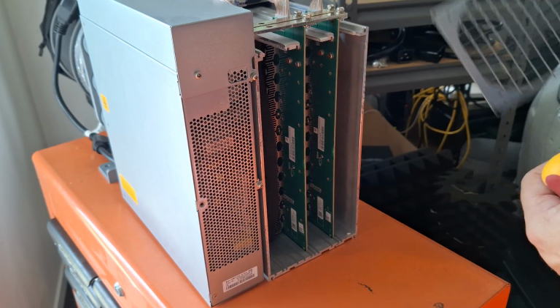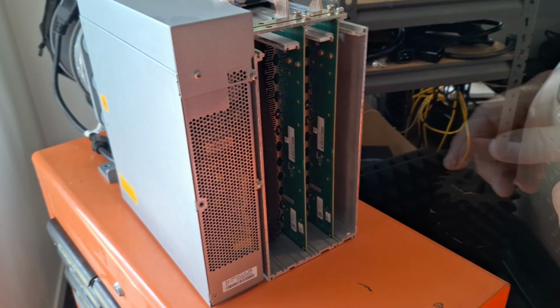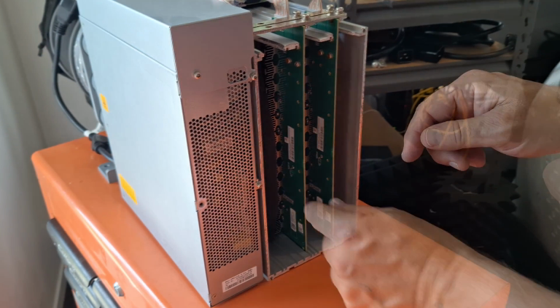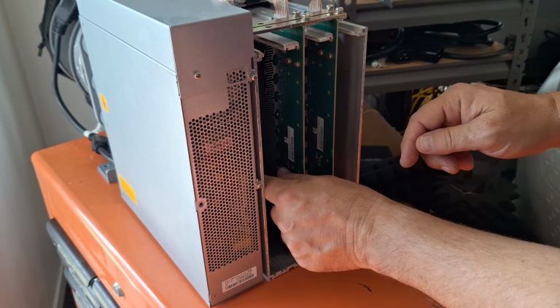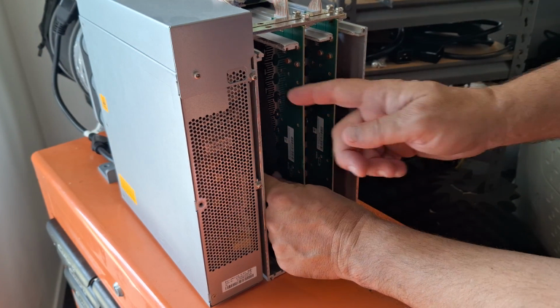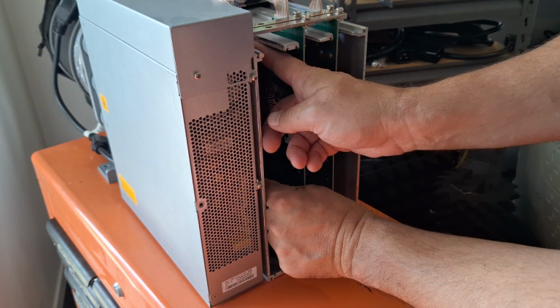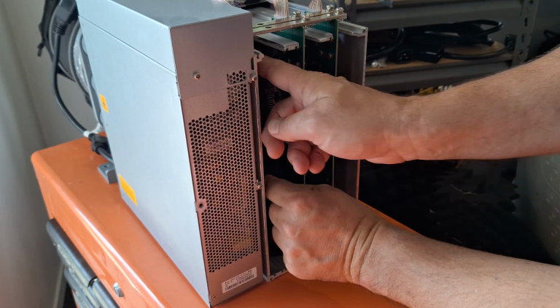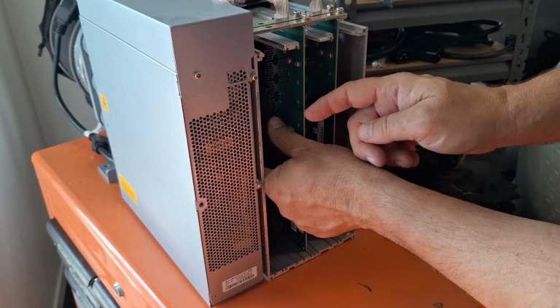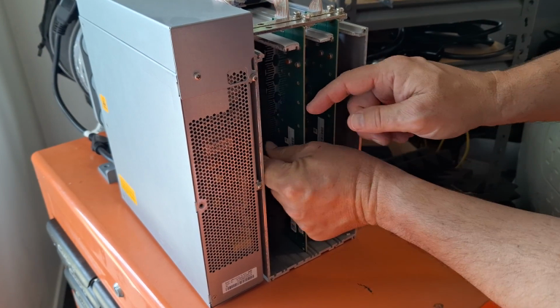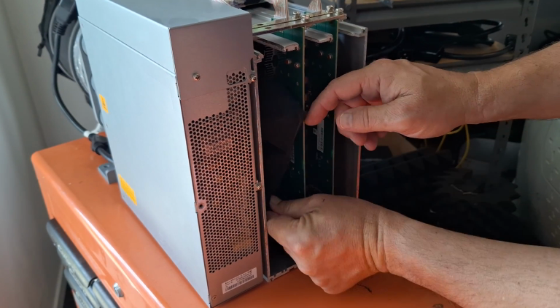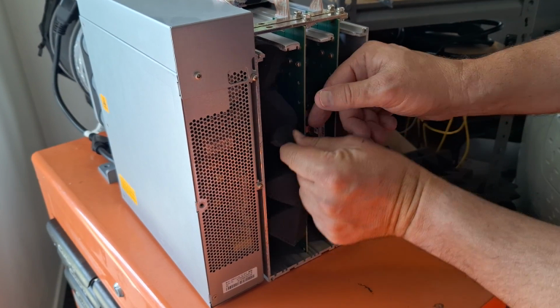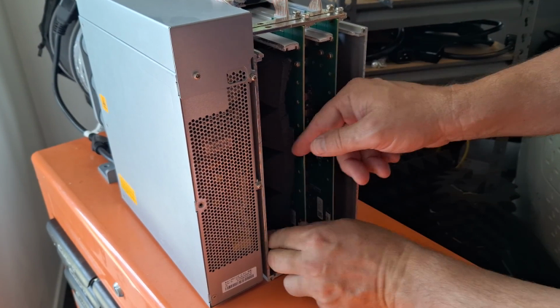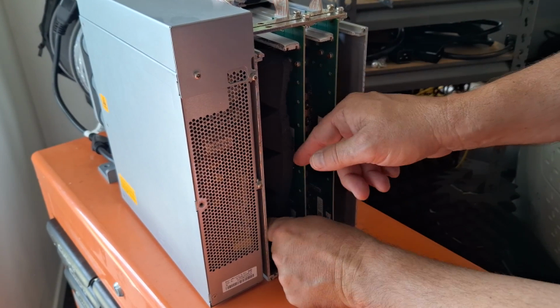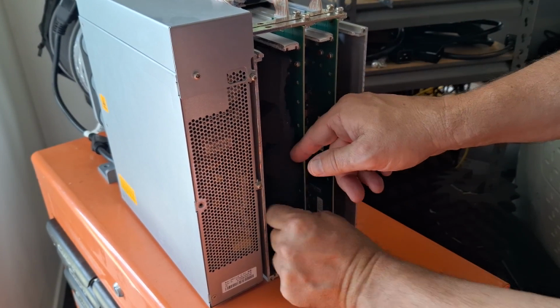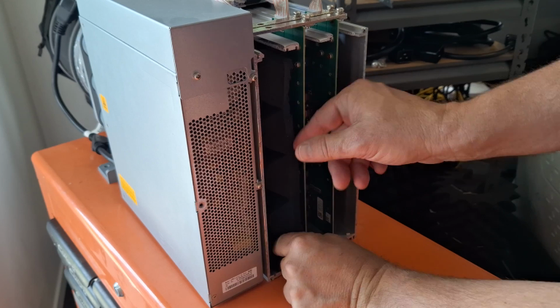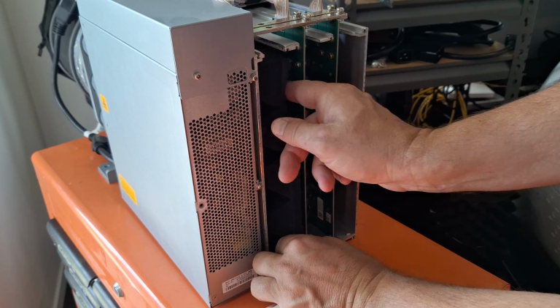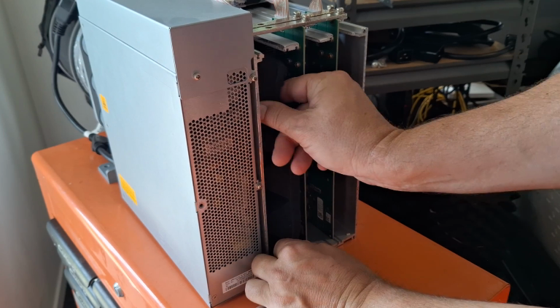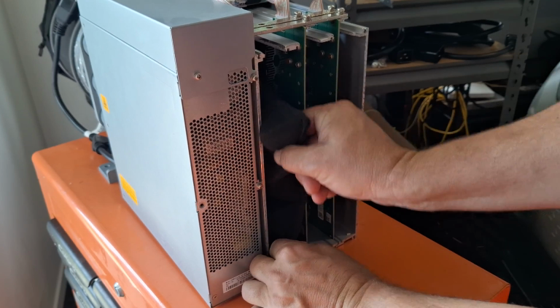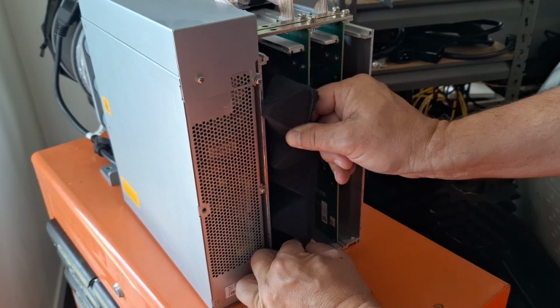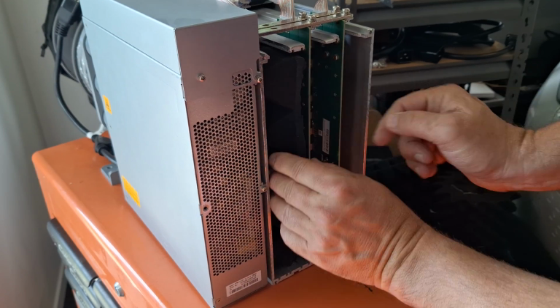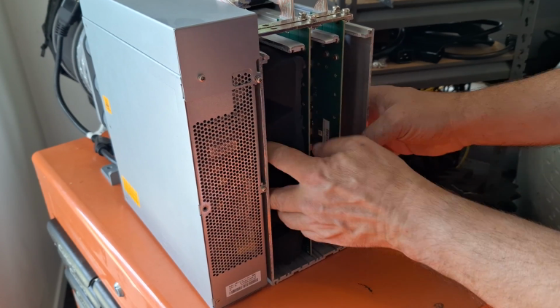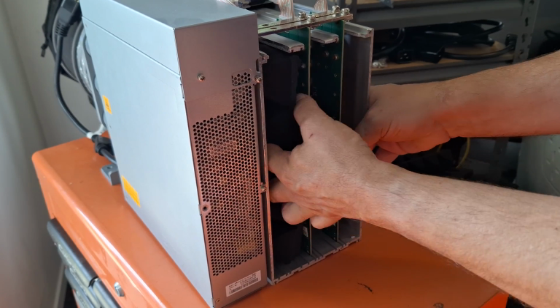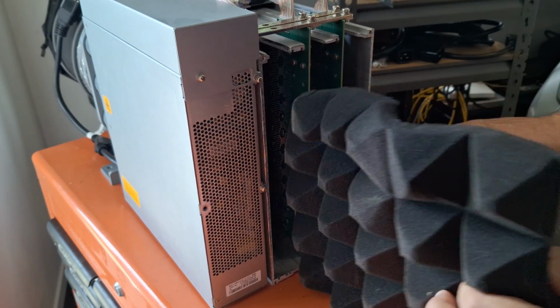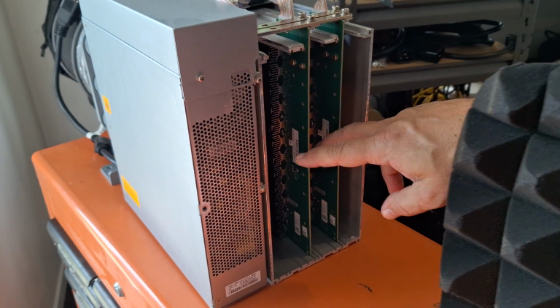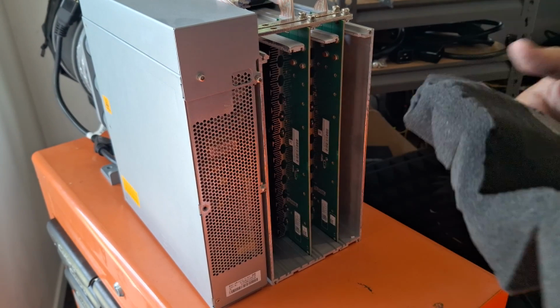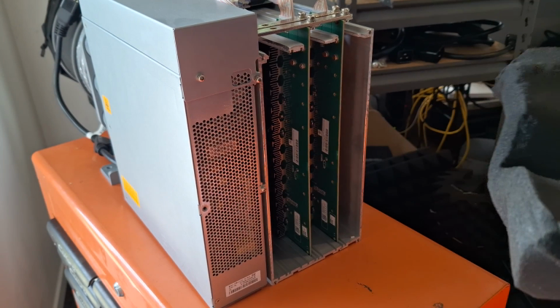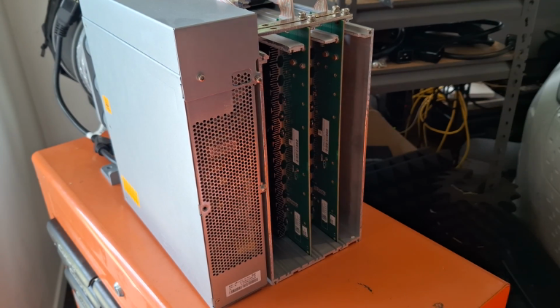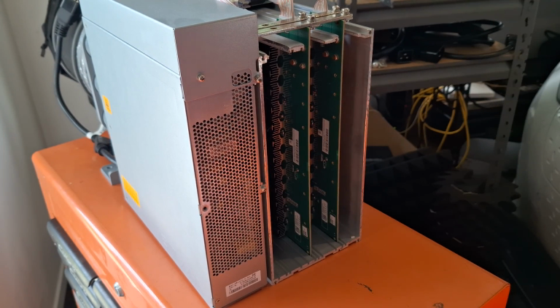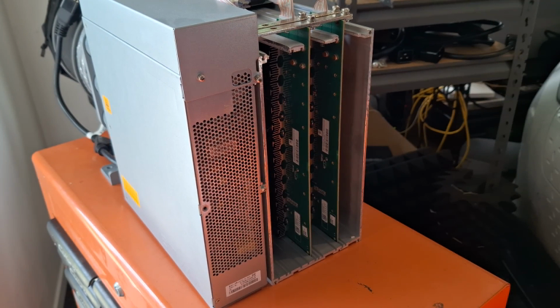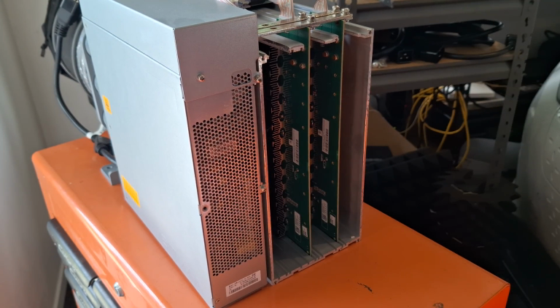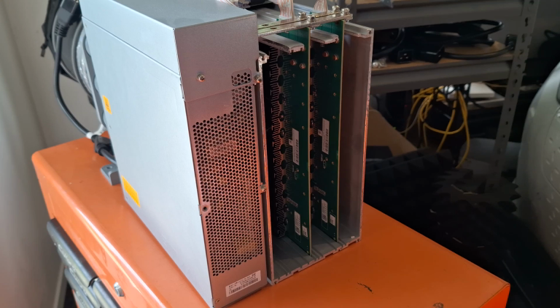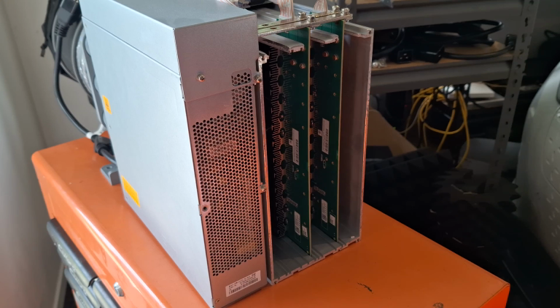I've had a piece of high temperature fire resistant foam in the Ant Miner while I've been waiting for it to repair, to make sure this blocked all the air flow to force it through the other blade. I can get that out now. Time to slide in the new hash blade.